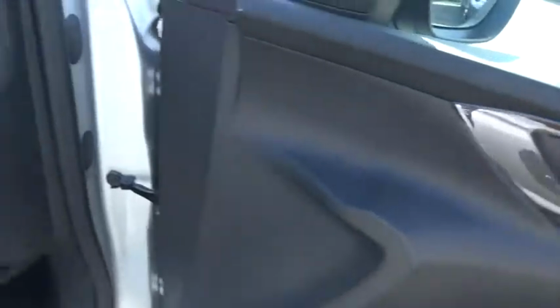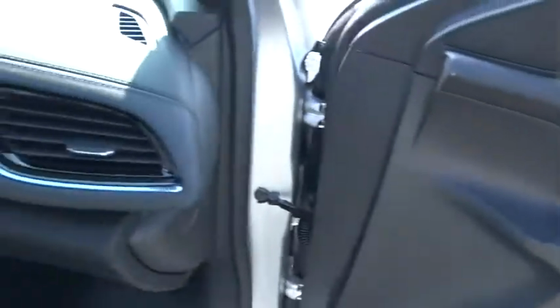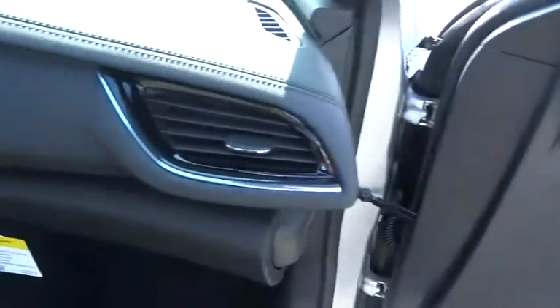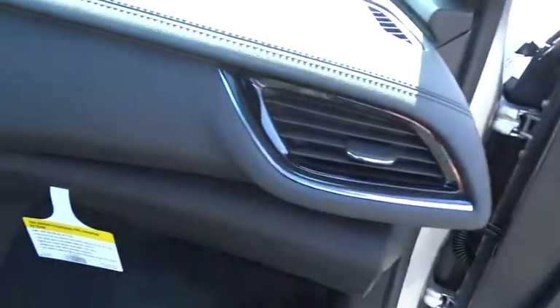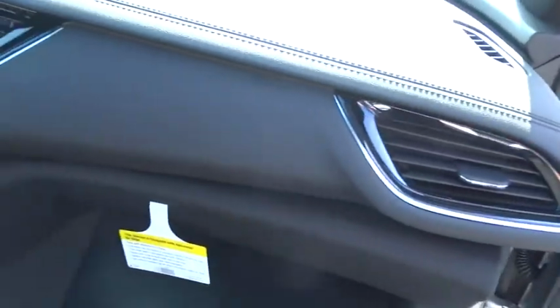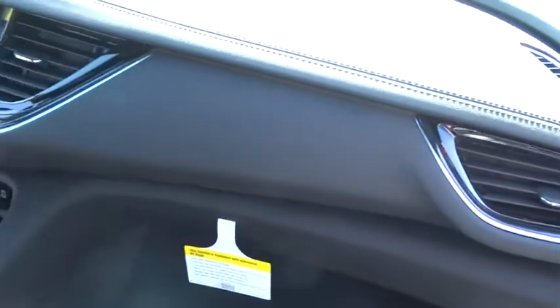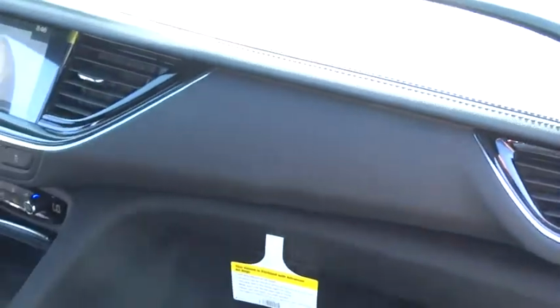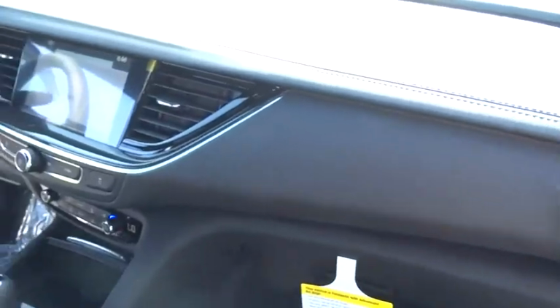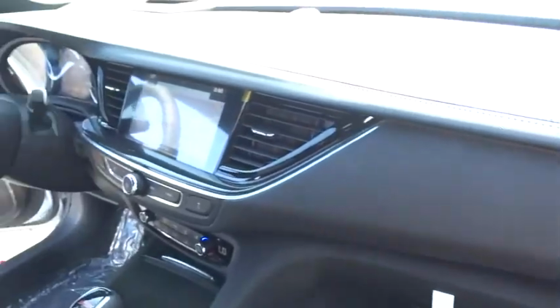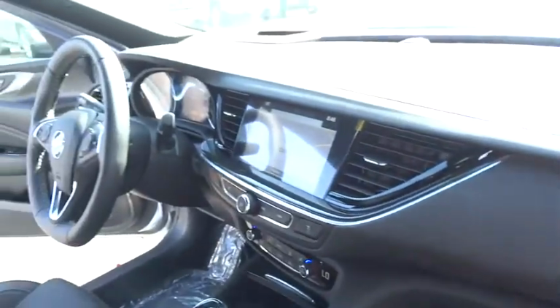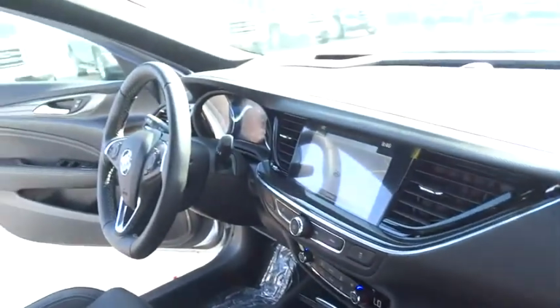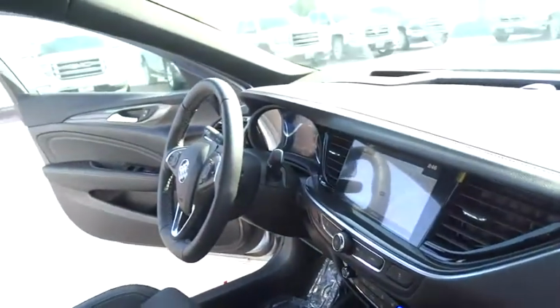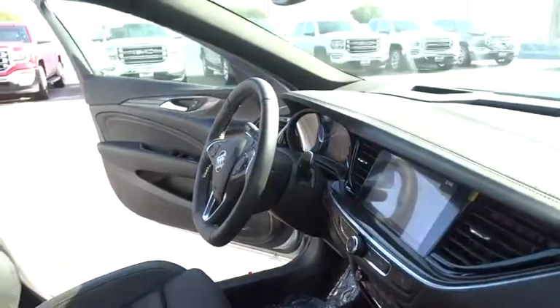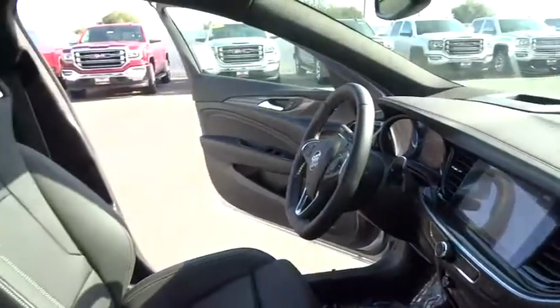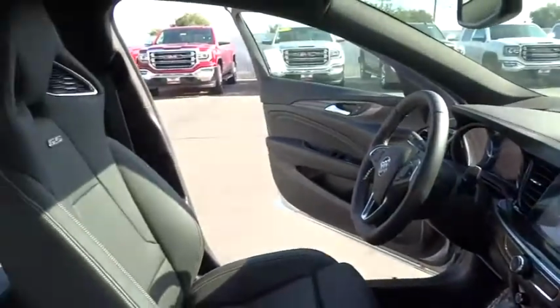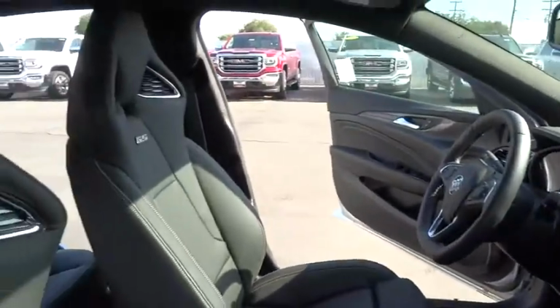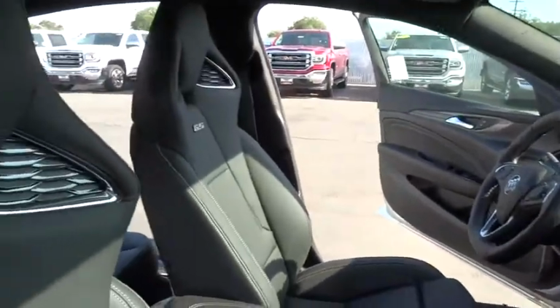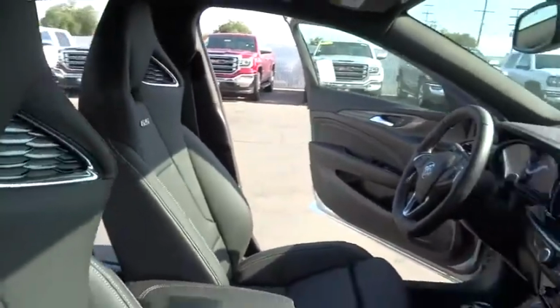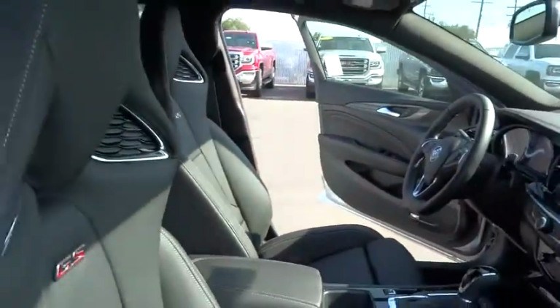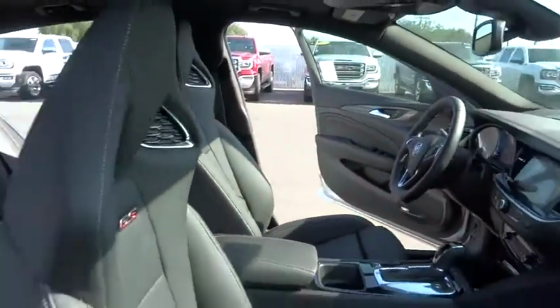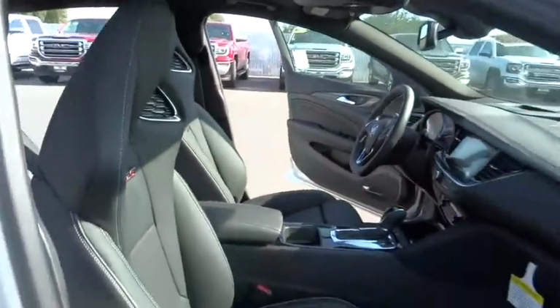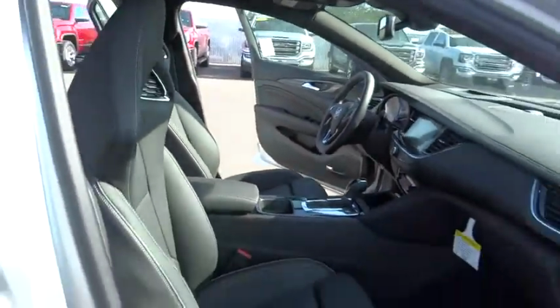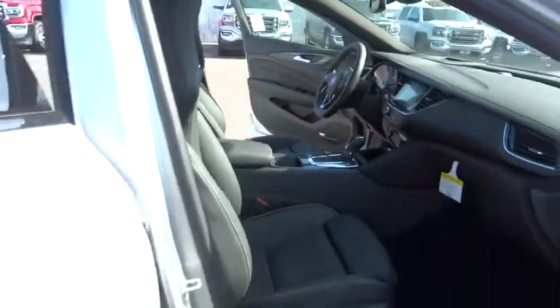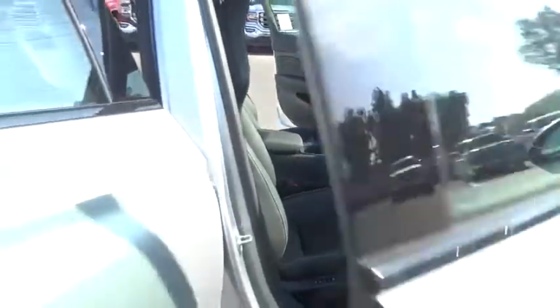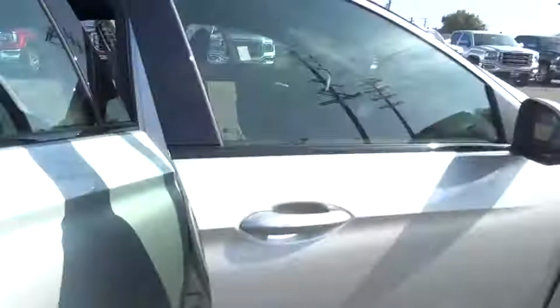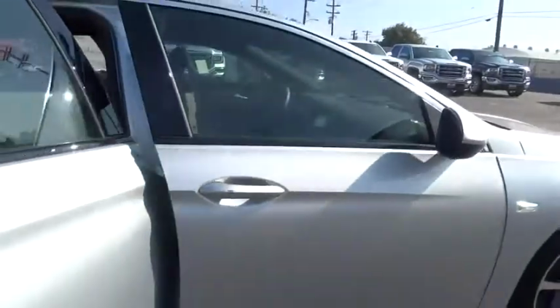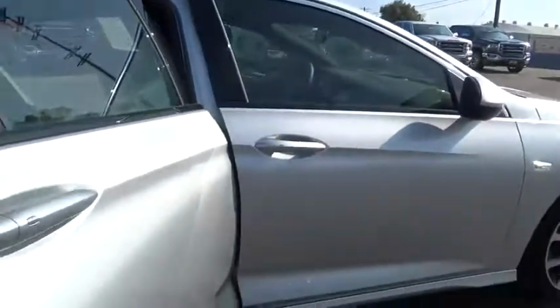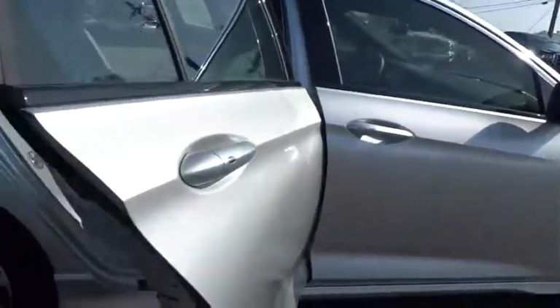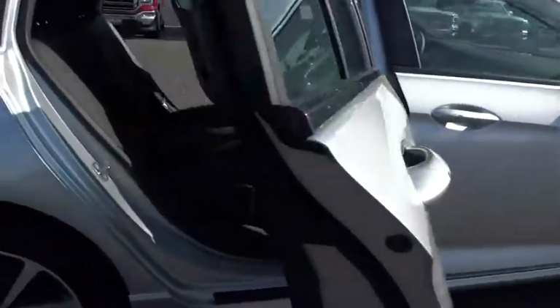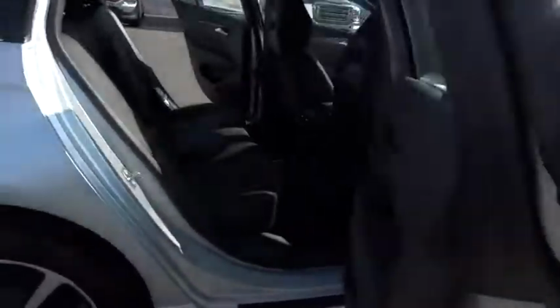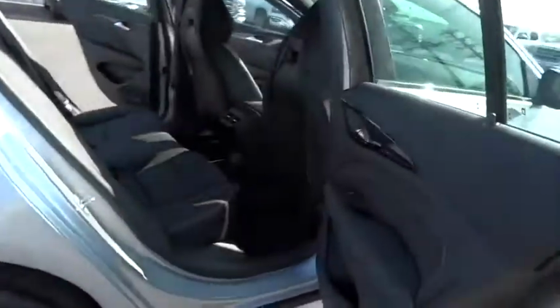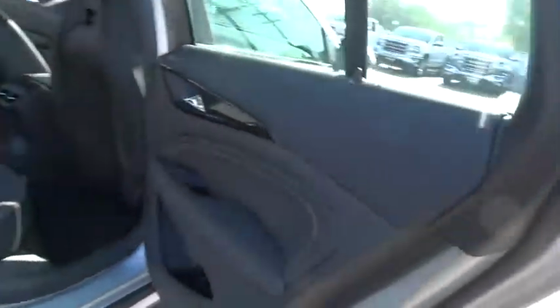Leather wrapped steering wheel, power steering, adjustable steering wheel, four-wheel disc brakes, keyless start, cruise control, auto dimming rear view mirror, floor mats, aluminum wheels, AM FM stereo radio, climate control.